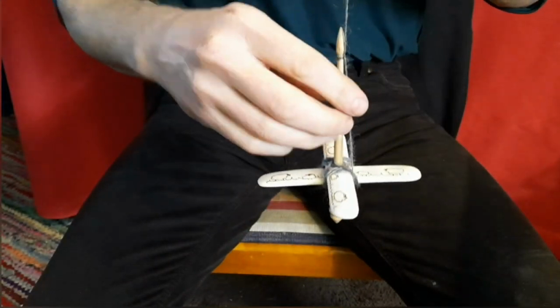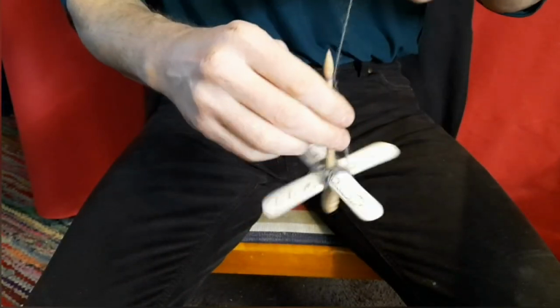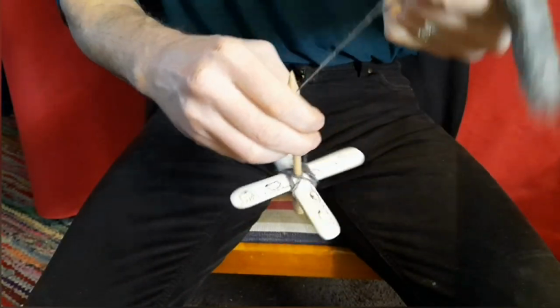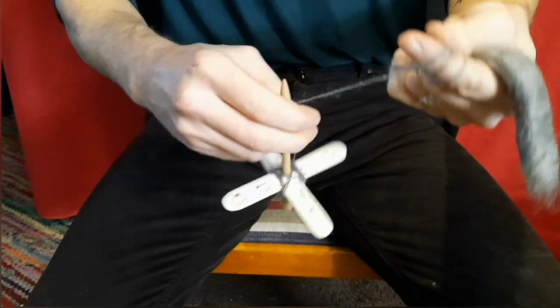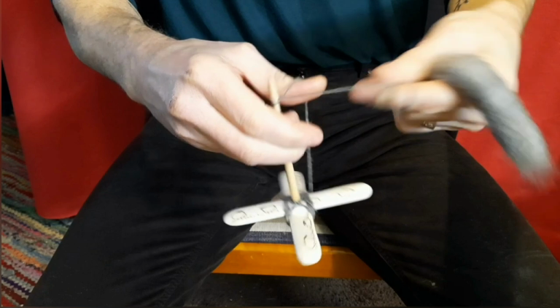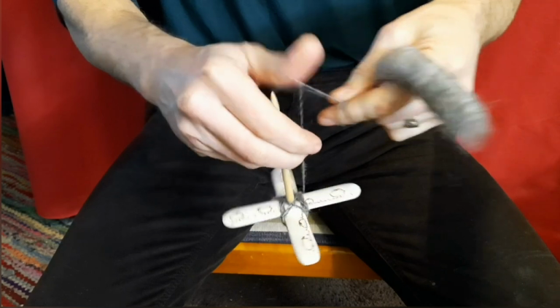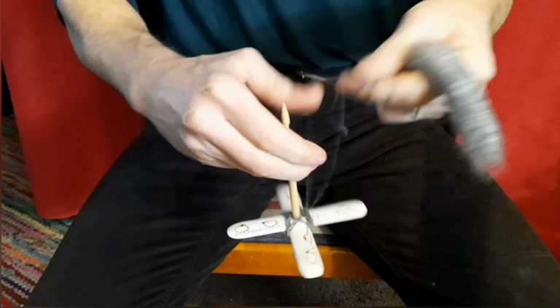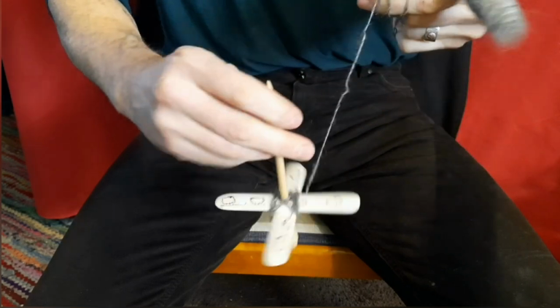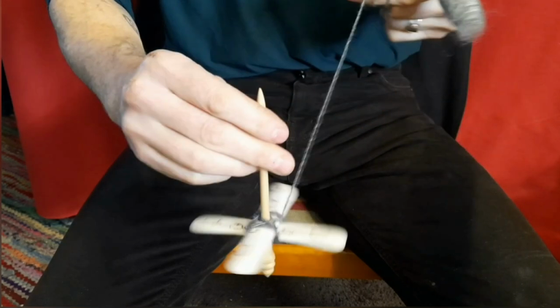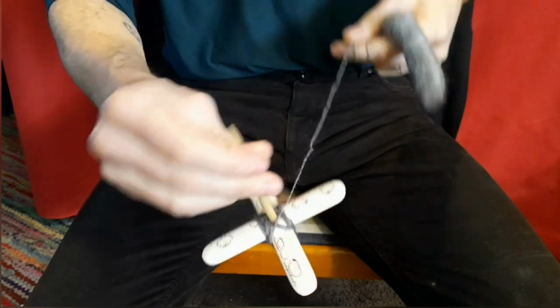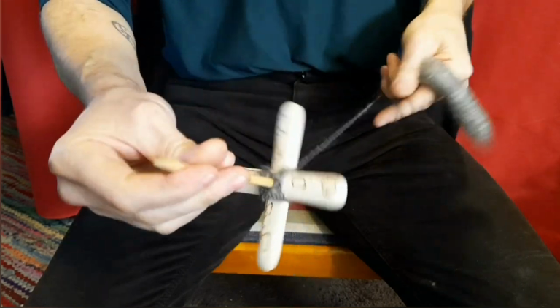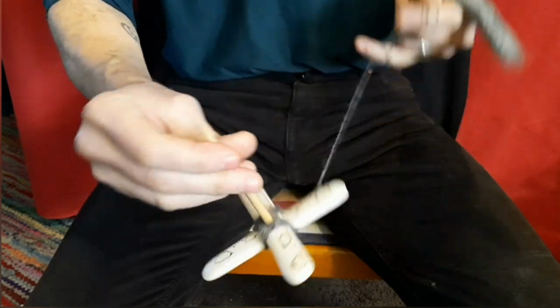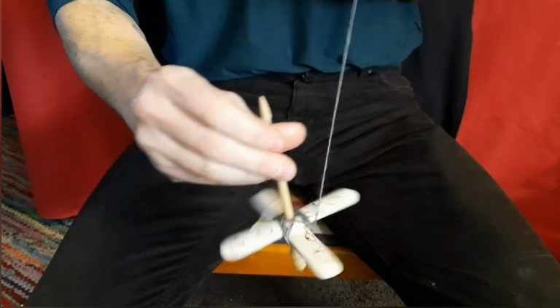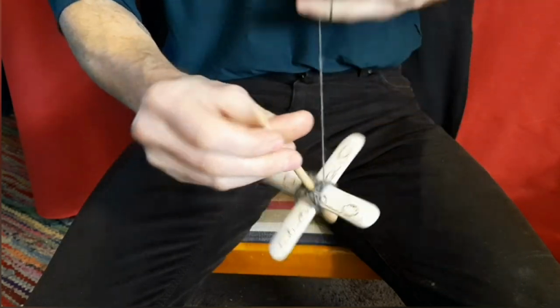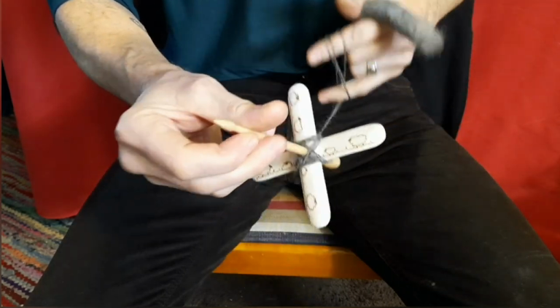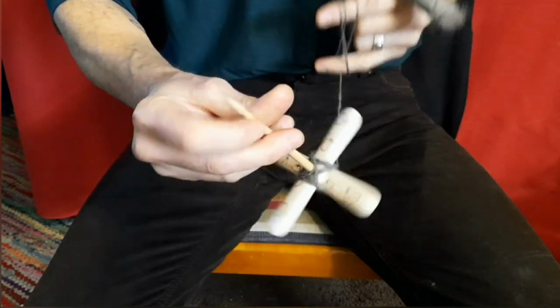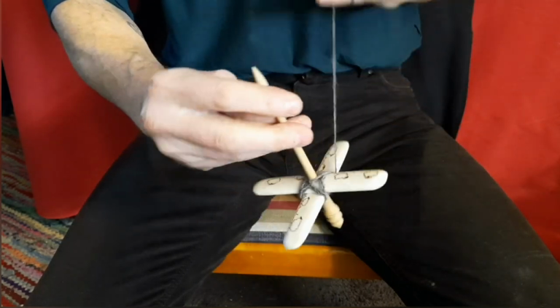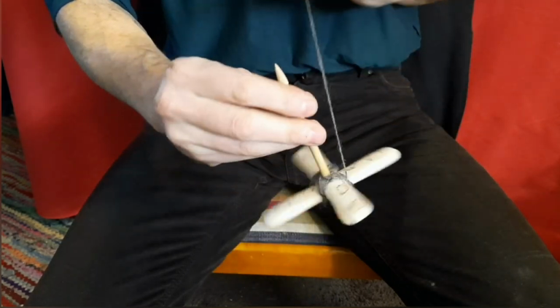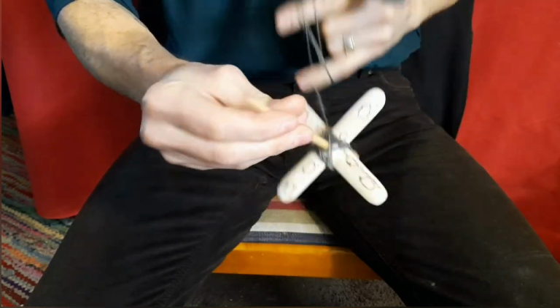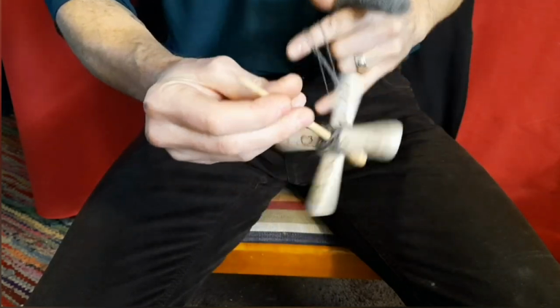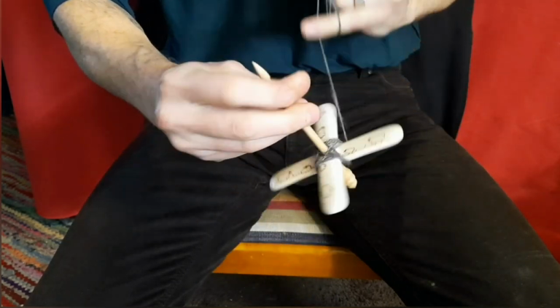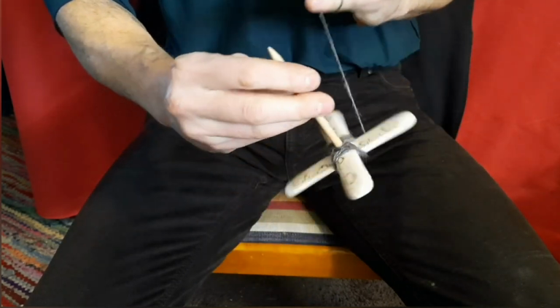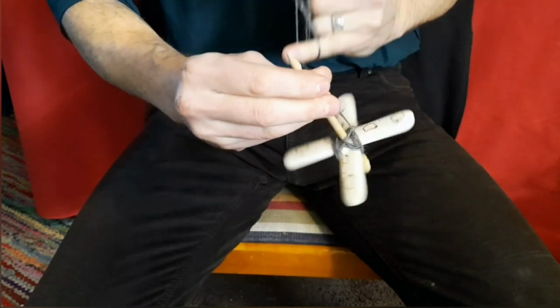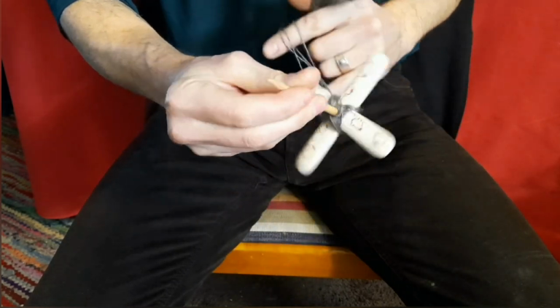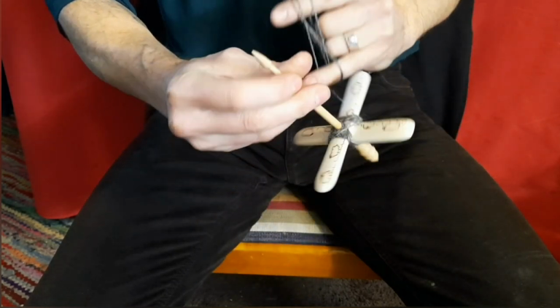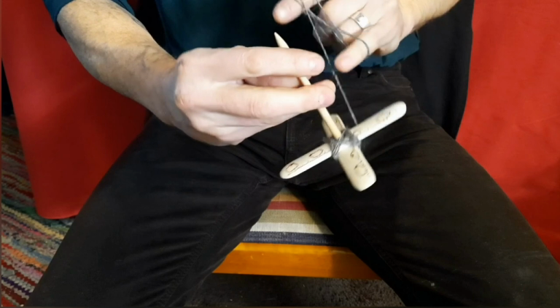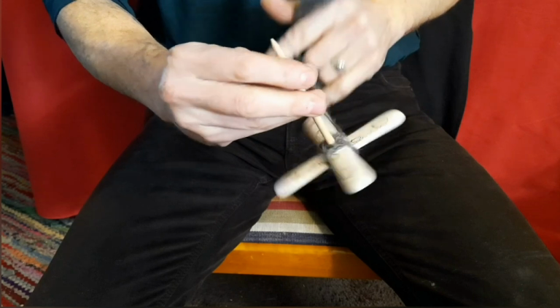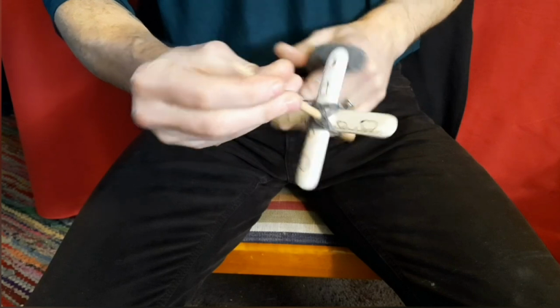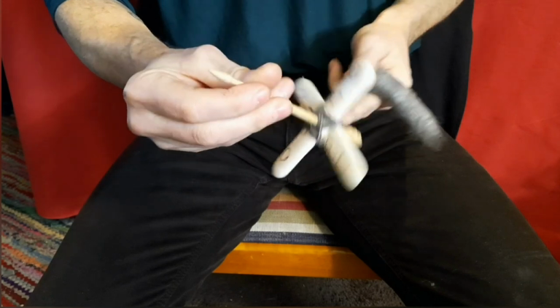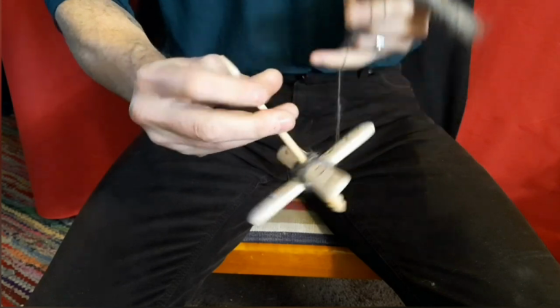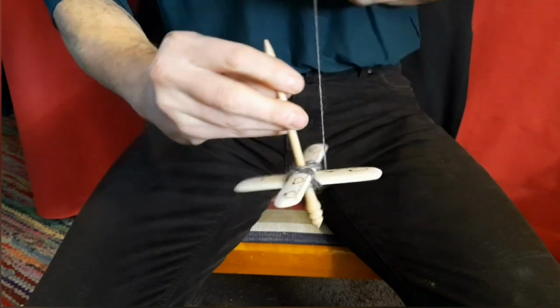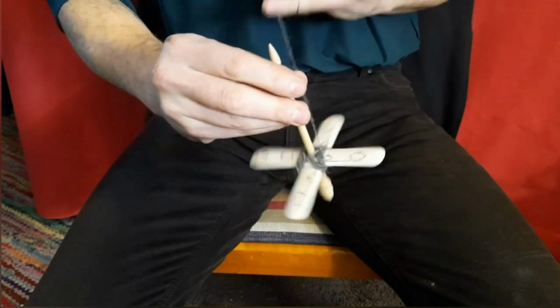I hope you've enjoyed the short introduction to our bone and antler spindles. Have a great day and don't forget to visit us at cheloniacrafts.com.